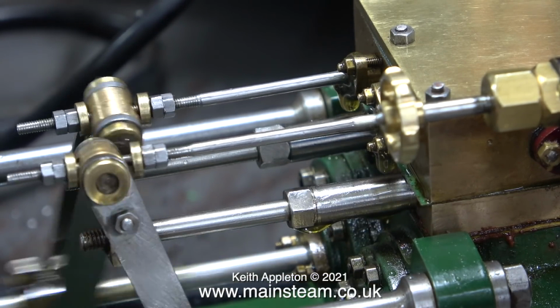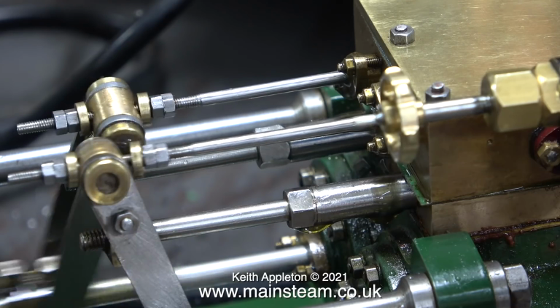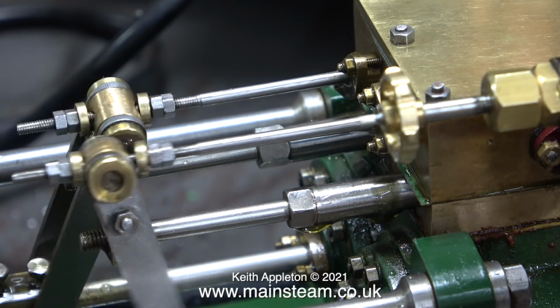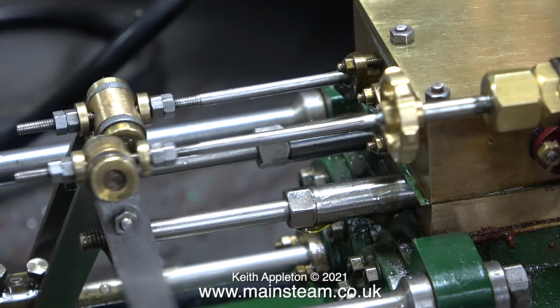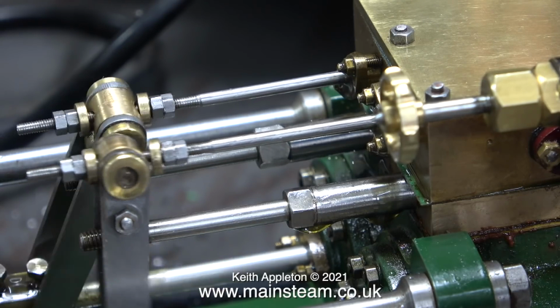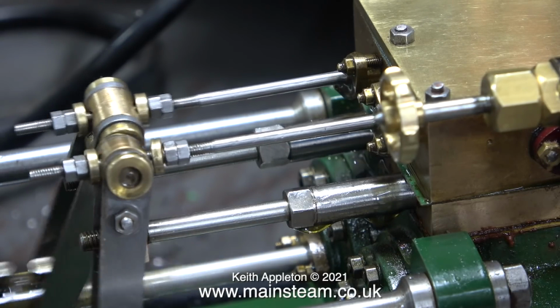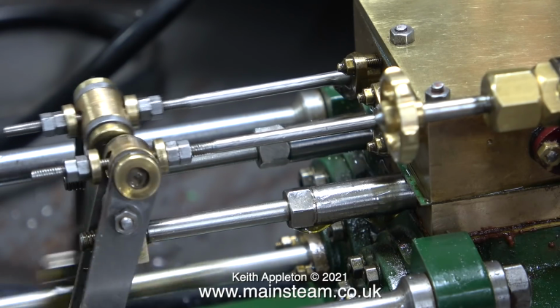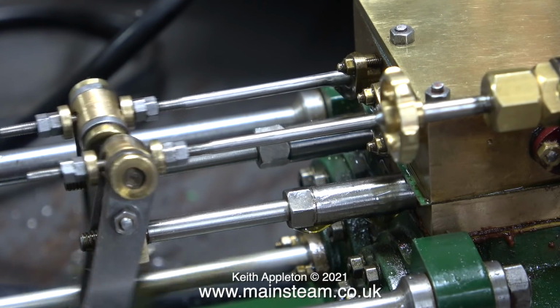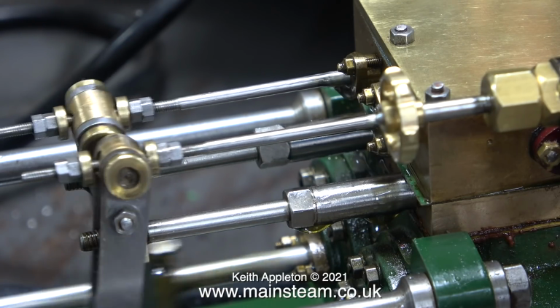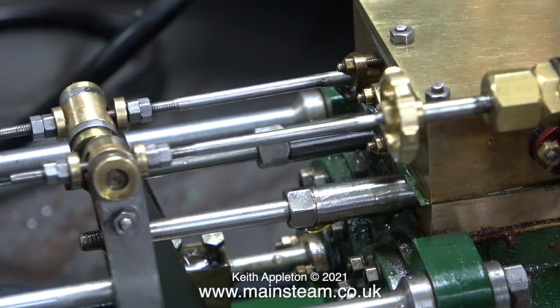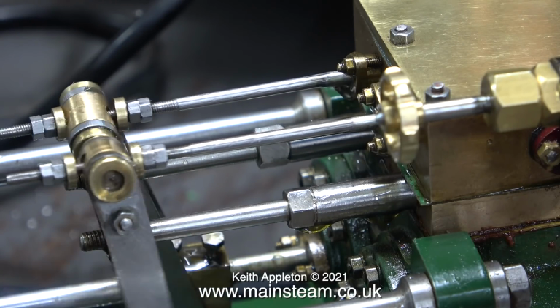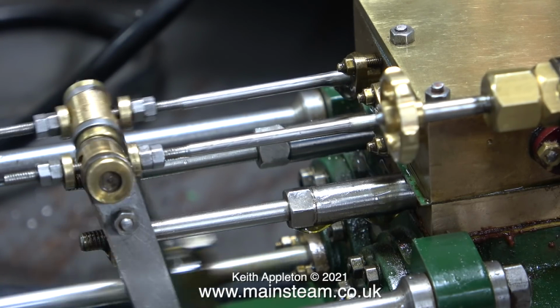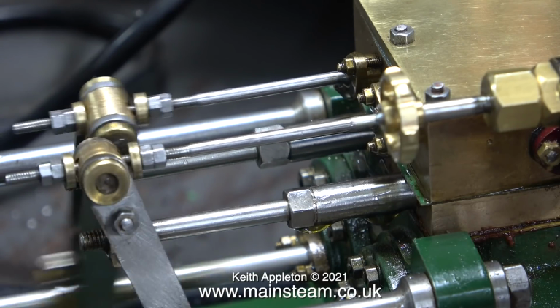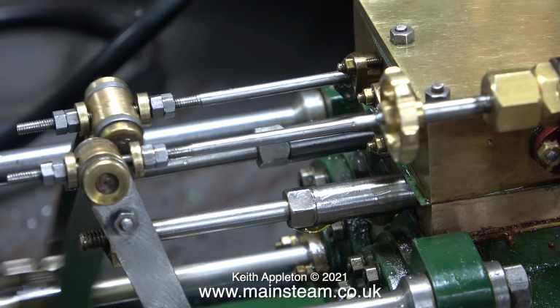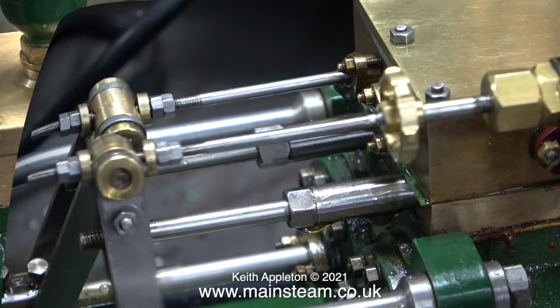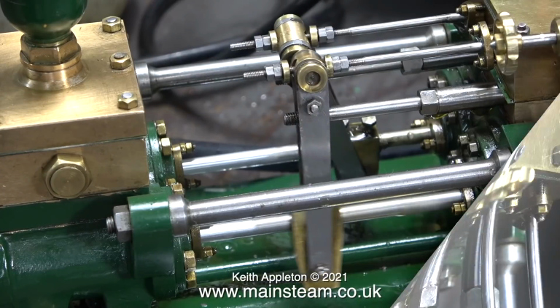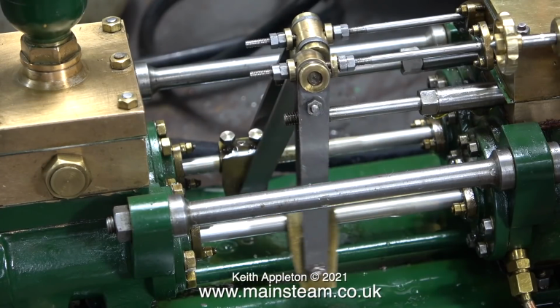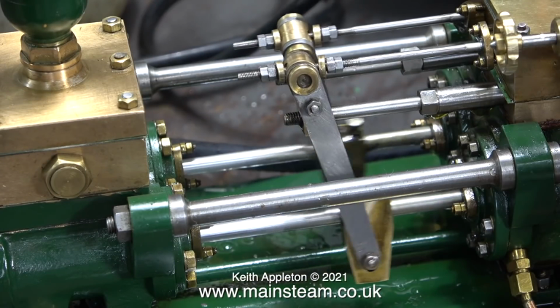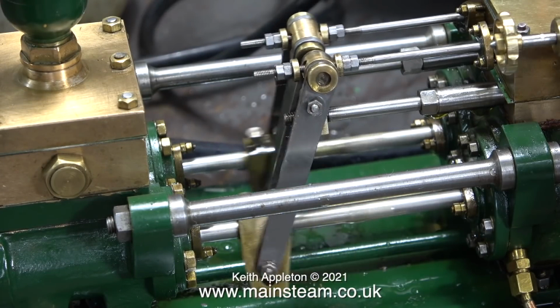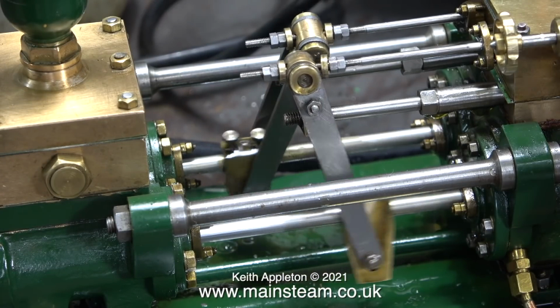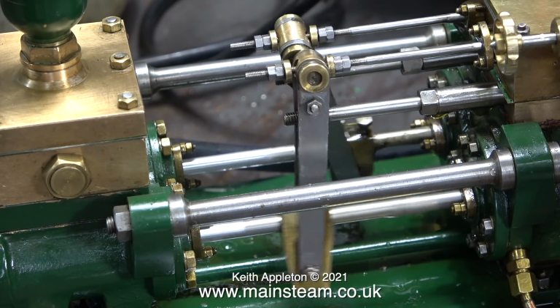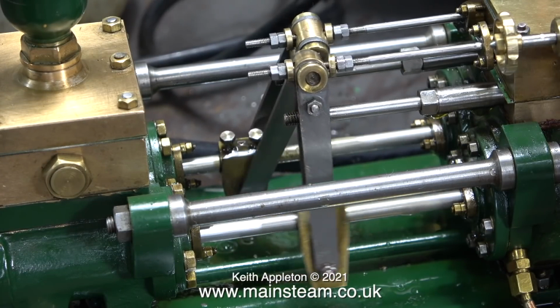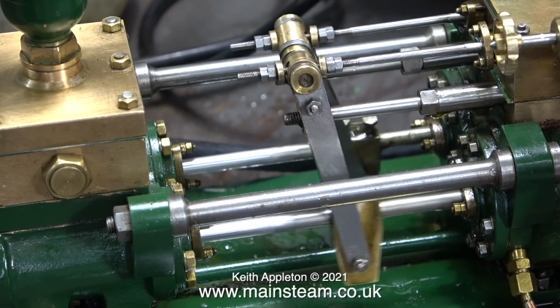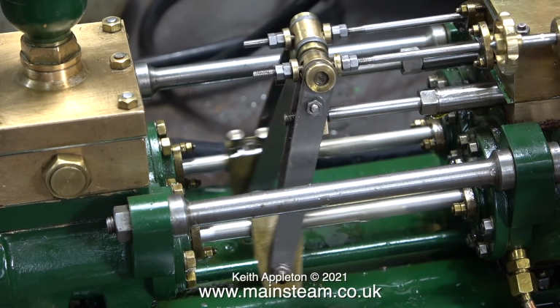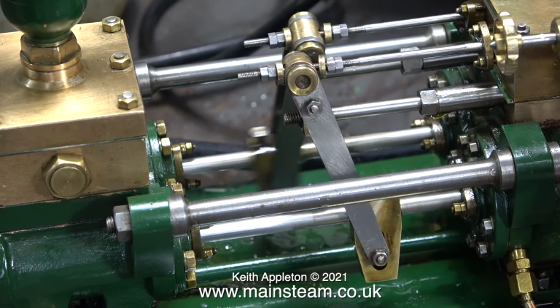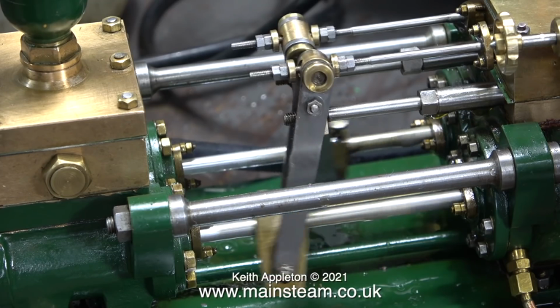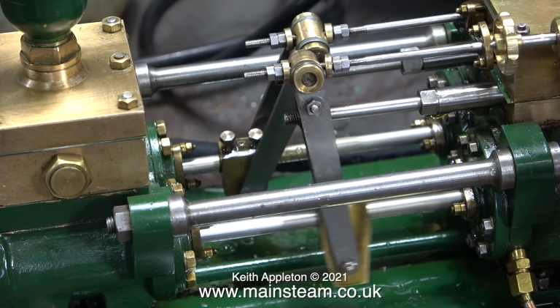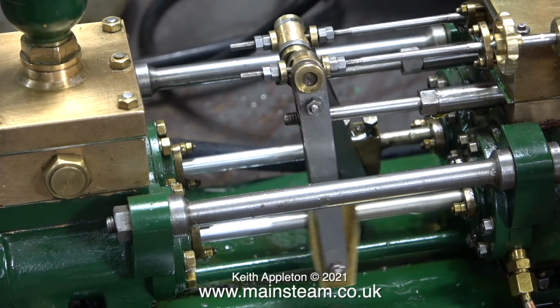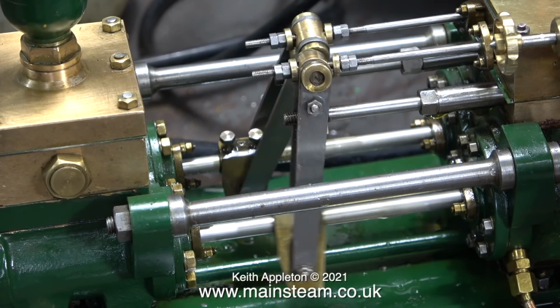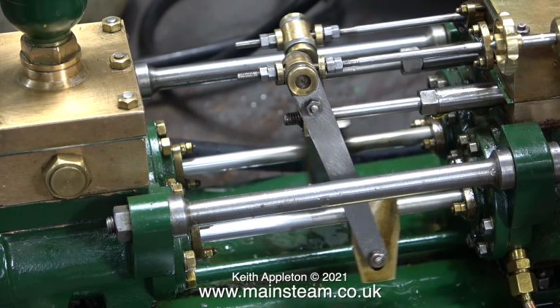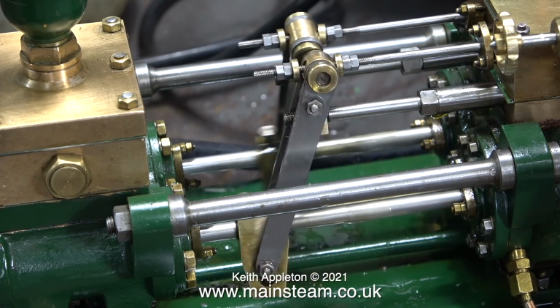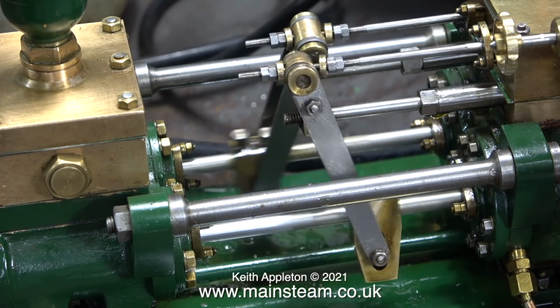If you look at the valve rods where they go through the operating arms, you can see there's quite a lot of play — I haven't tightened them up. This connection doesn't need to be tight, but there does need to be a slight end float between the brass washers and the main operating arms.